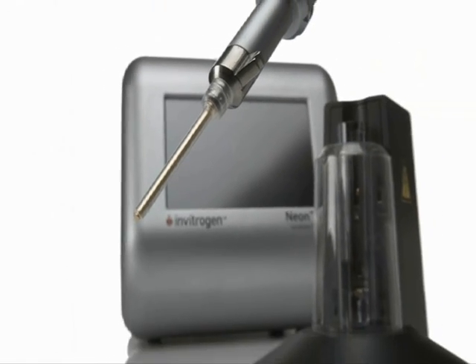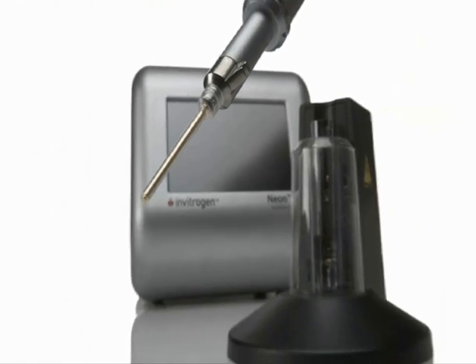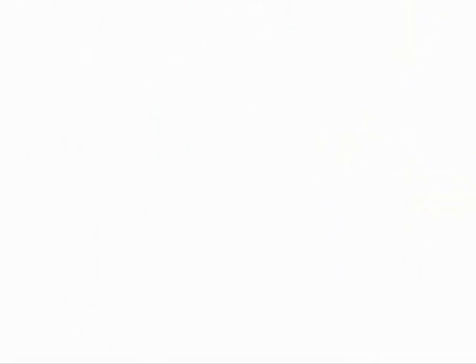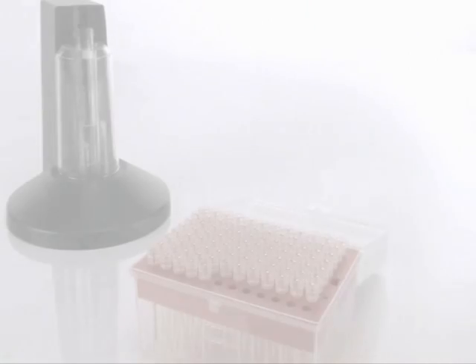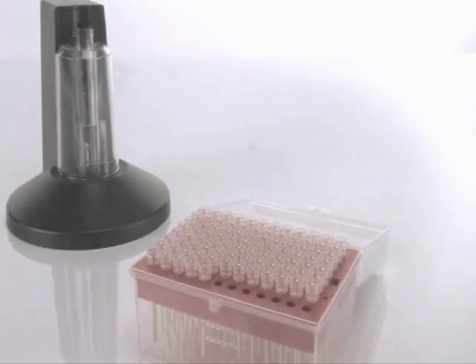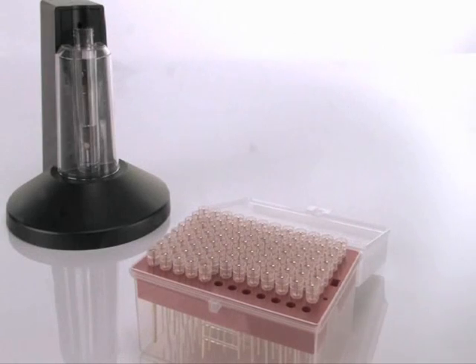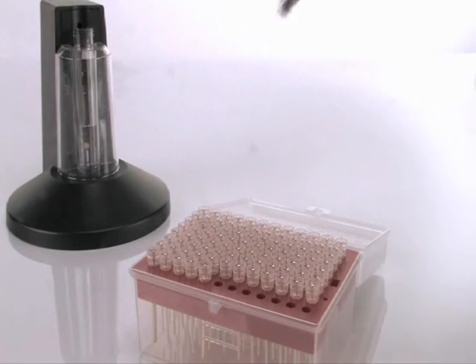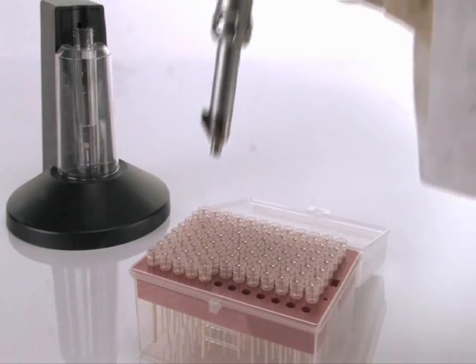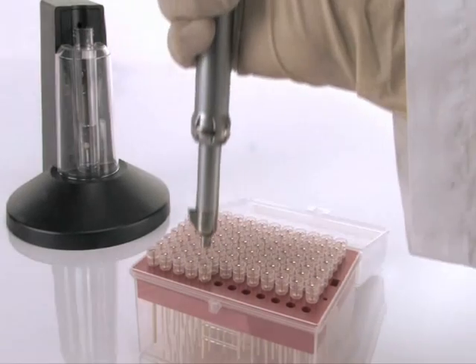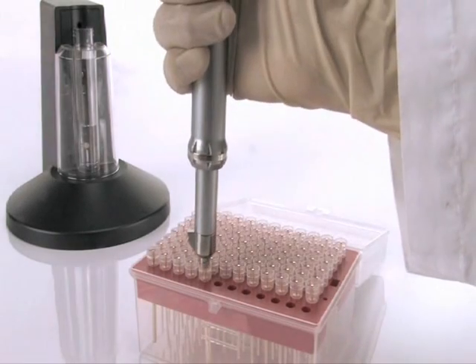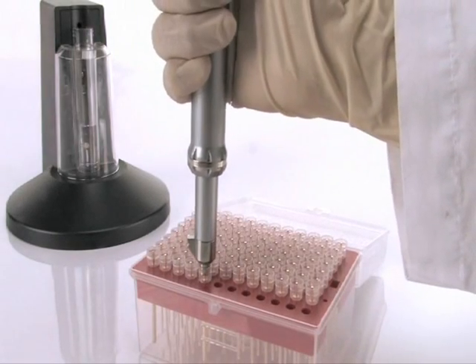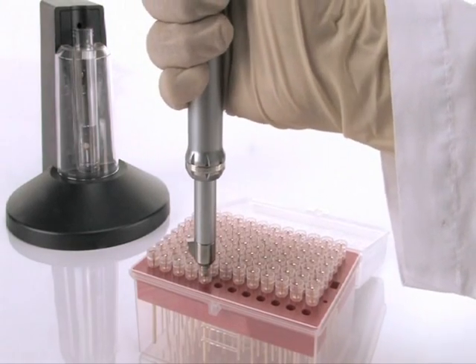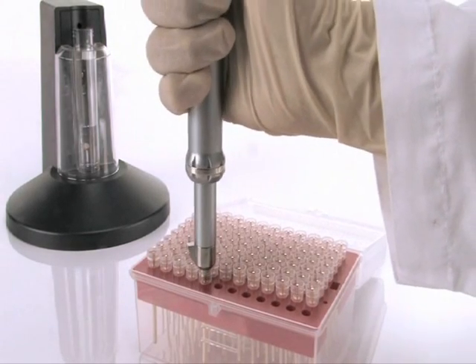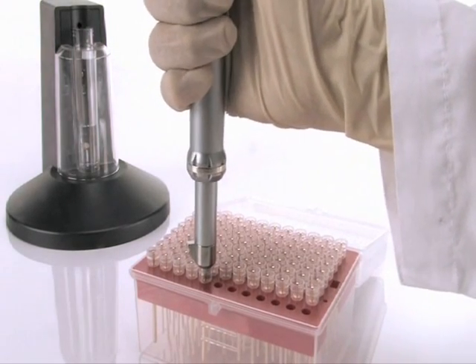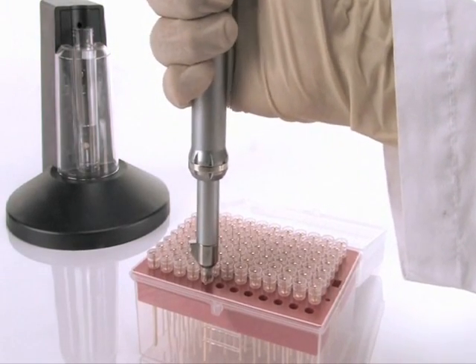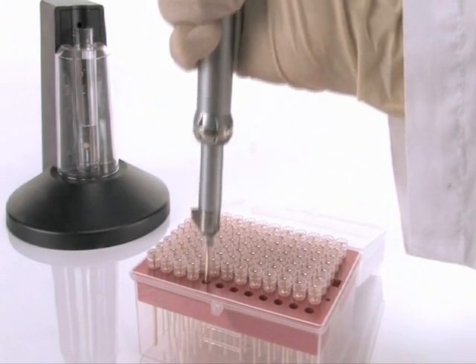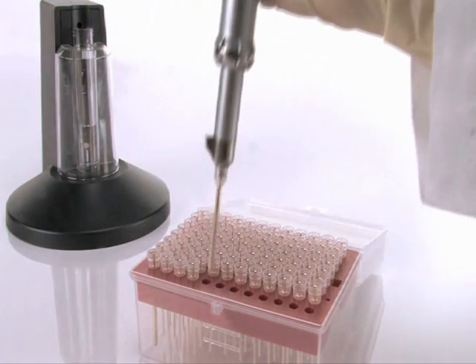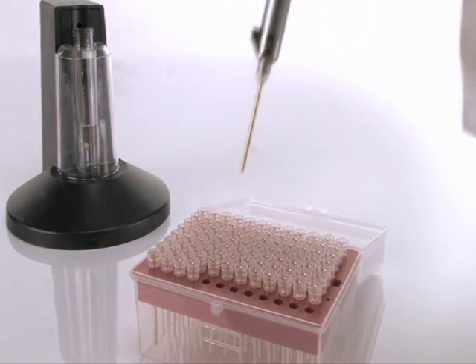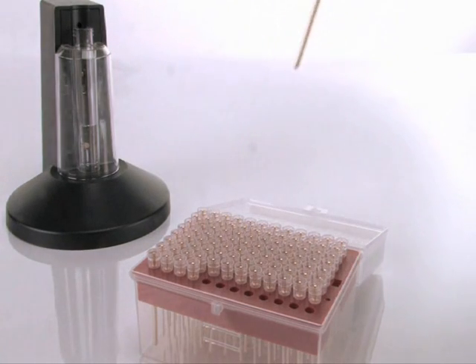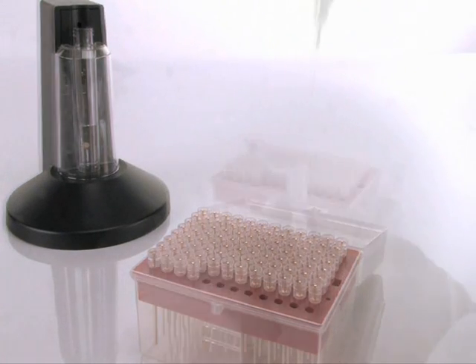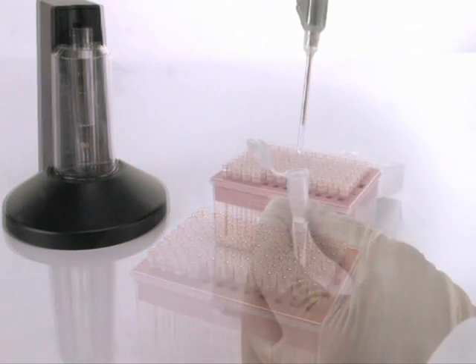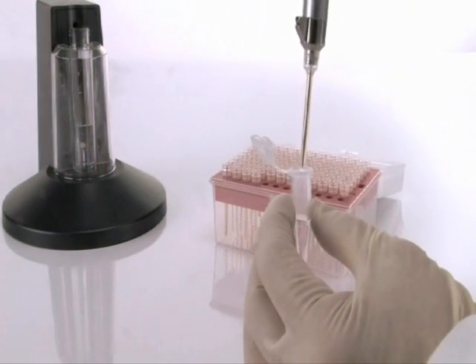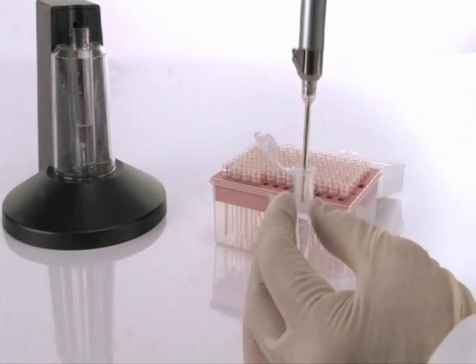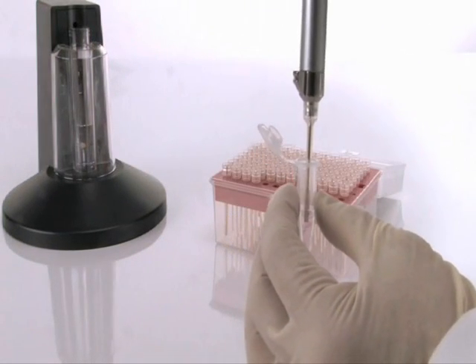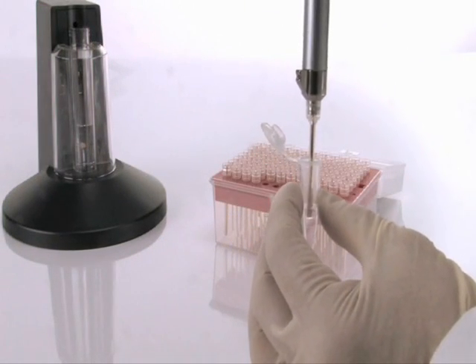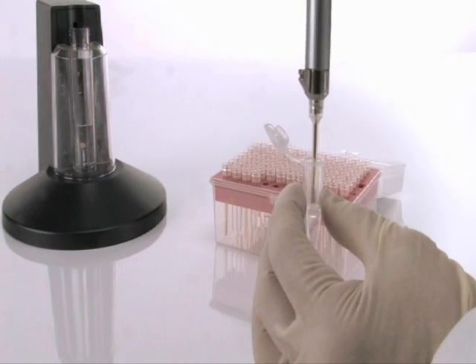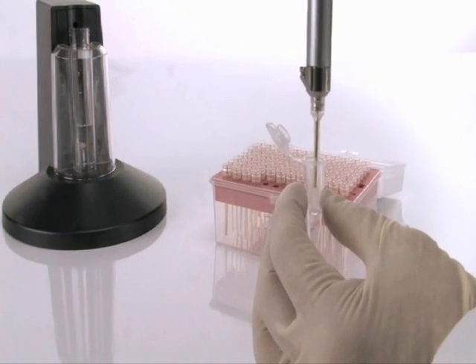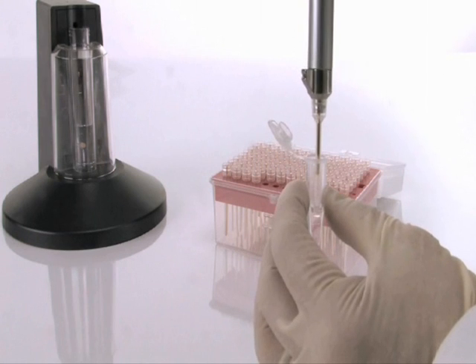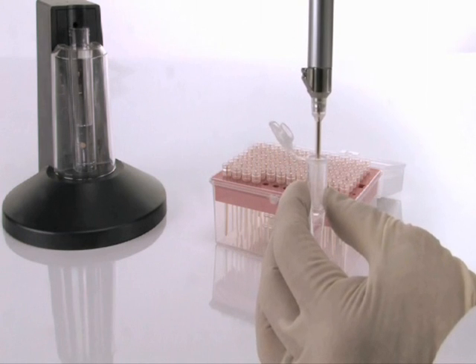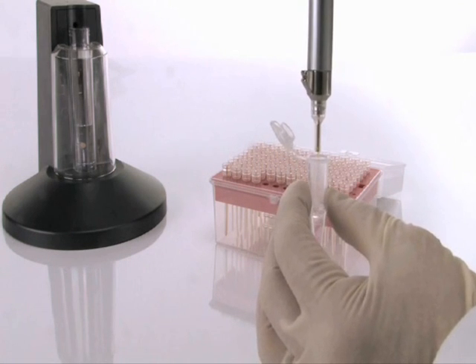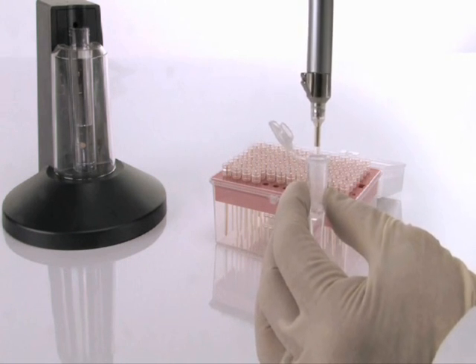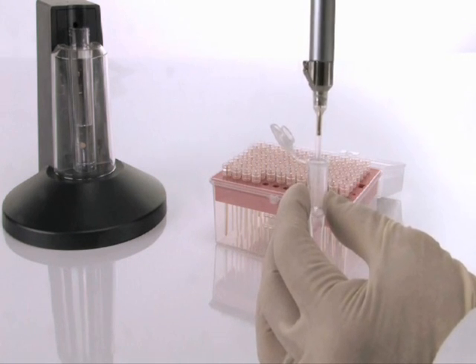How does it work? Similar to using a traditional pipette, you first acquire a NEON pipette tip which itself also serves as the transfection chamber. Load the mixture of harvested cells and nucleic acid or protein into the NEON pipette tip.